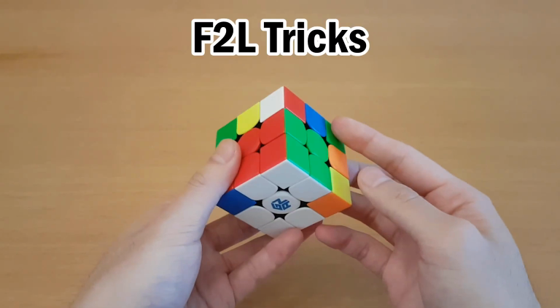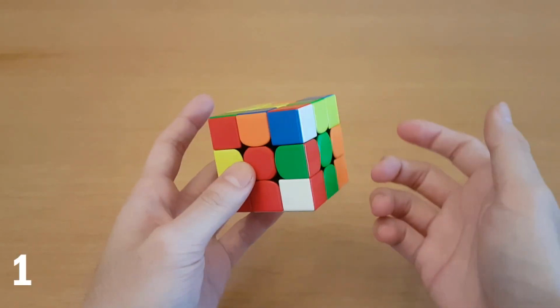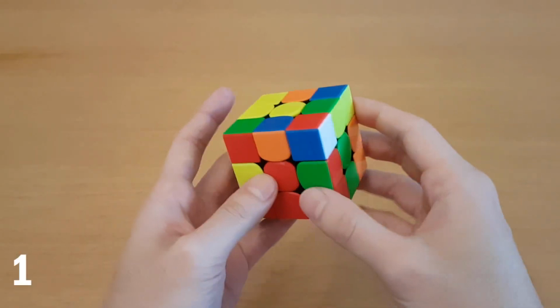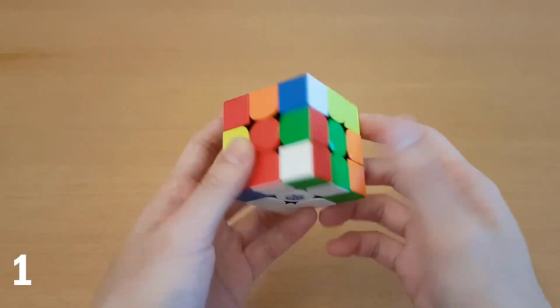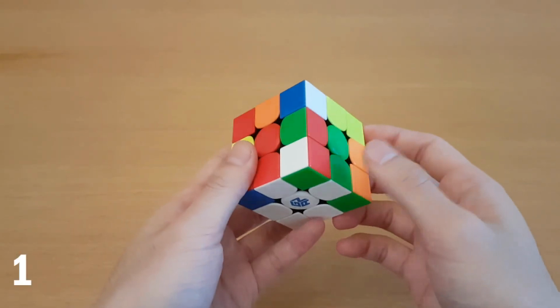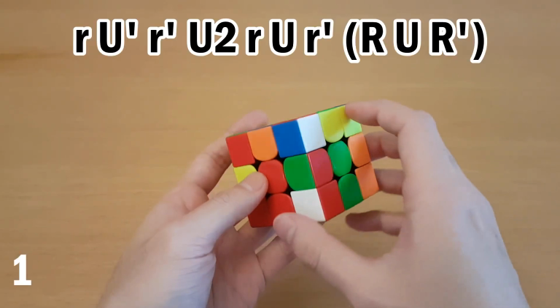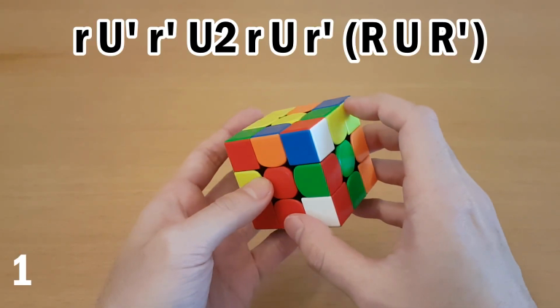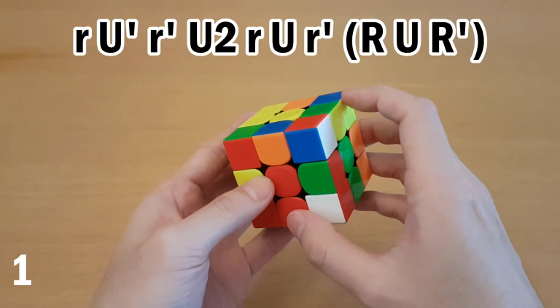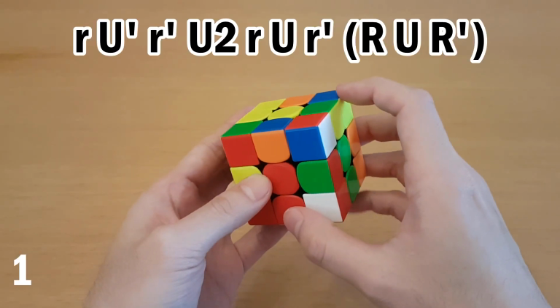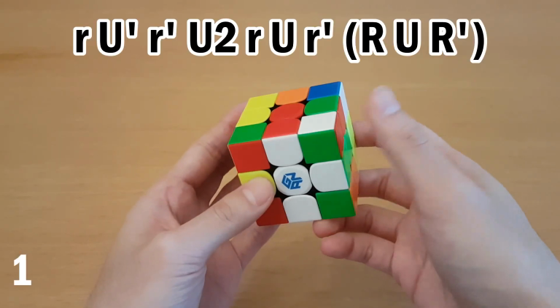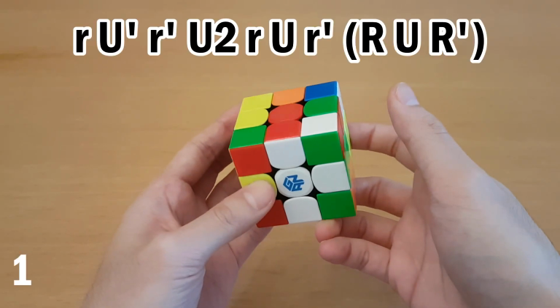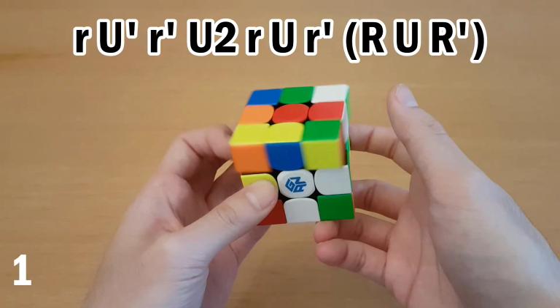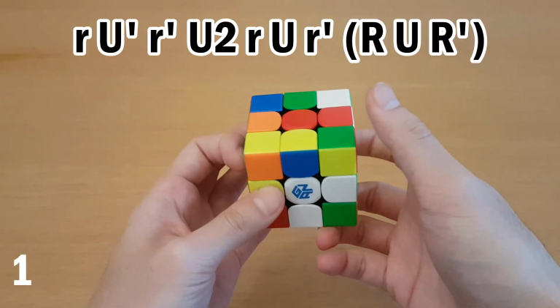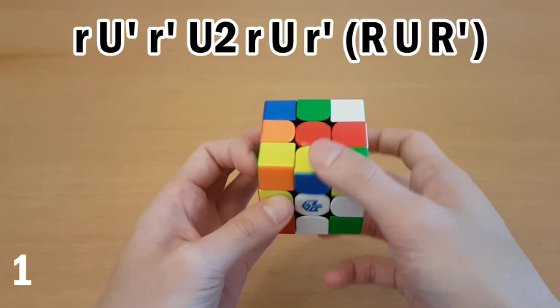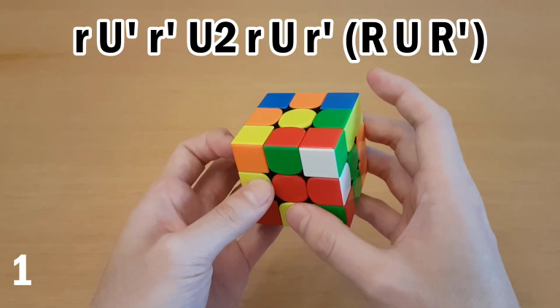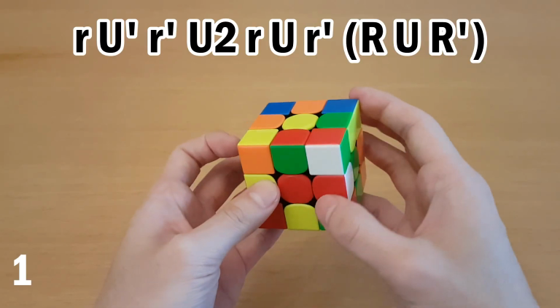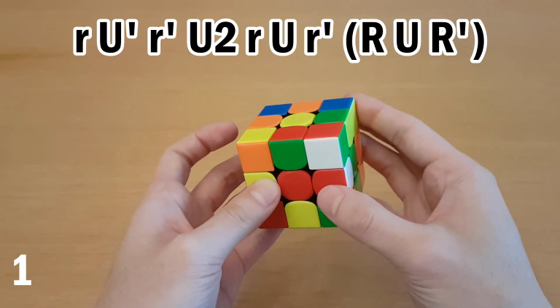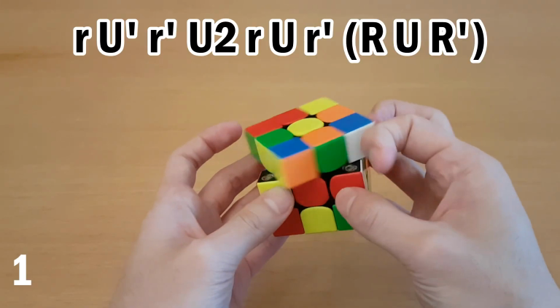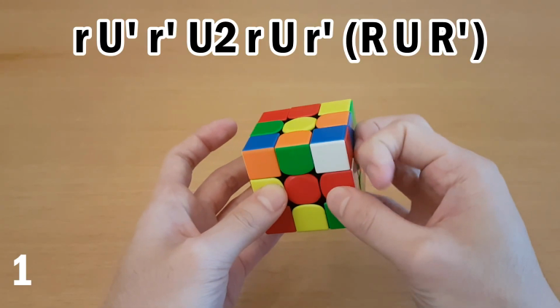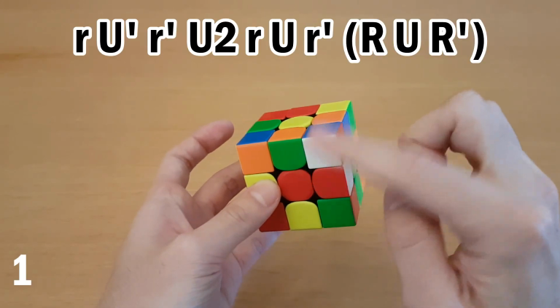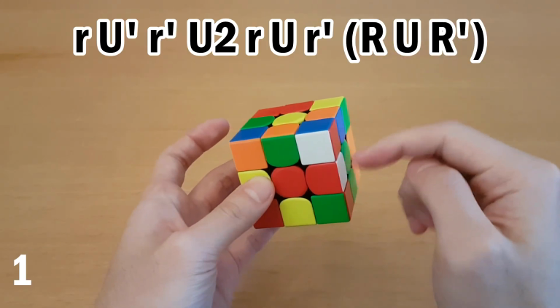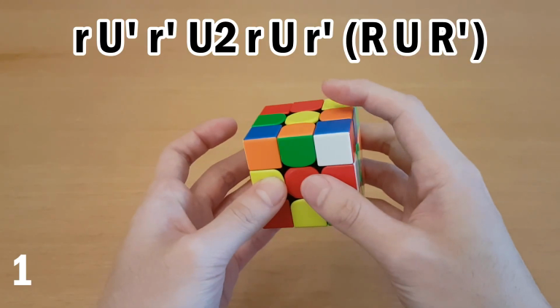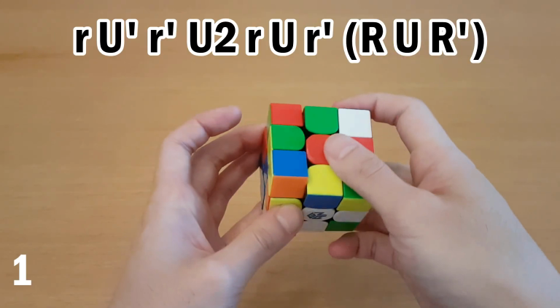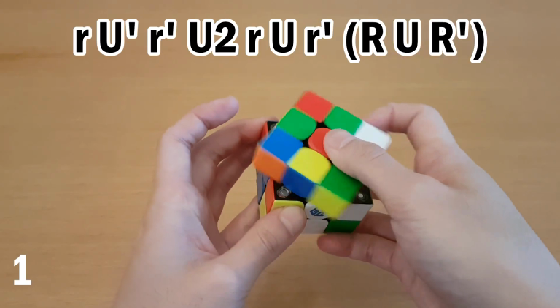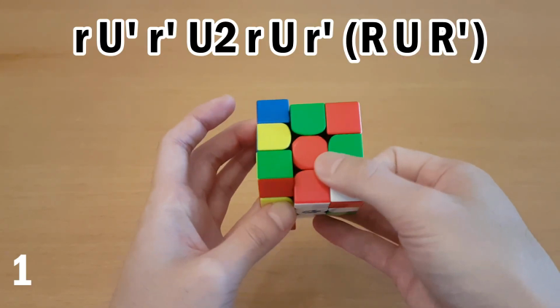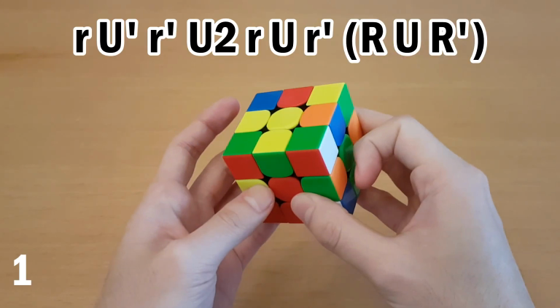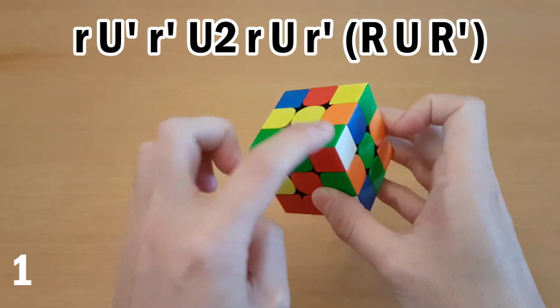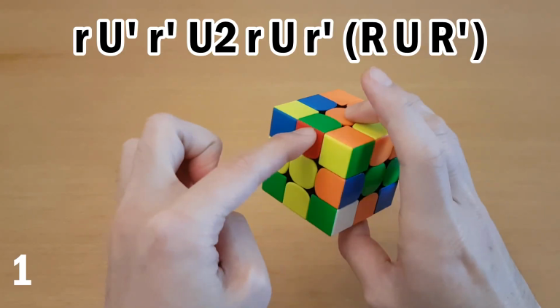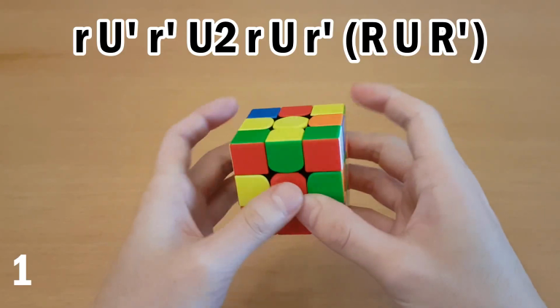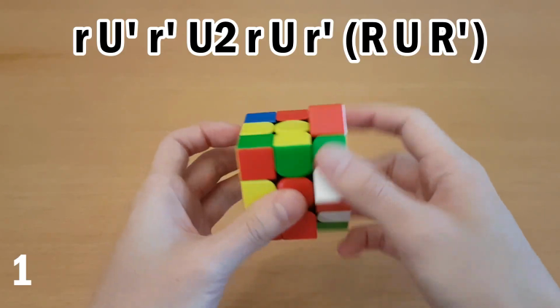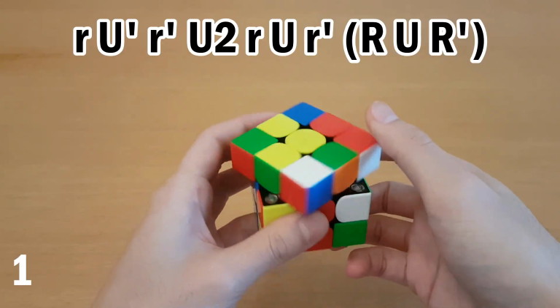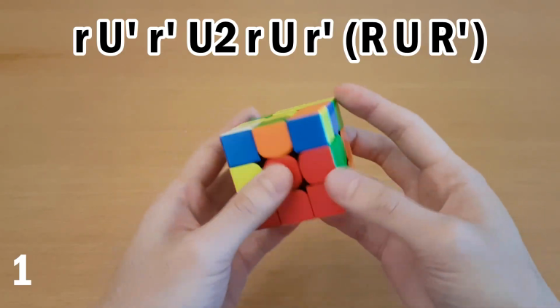So you can think about this in two ways. One is you can do wide R, U', wide R', U2, and then undo the first three moves. And that sets them up here, and you can just insert them.